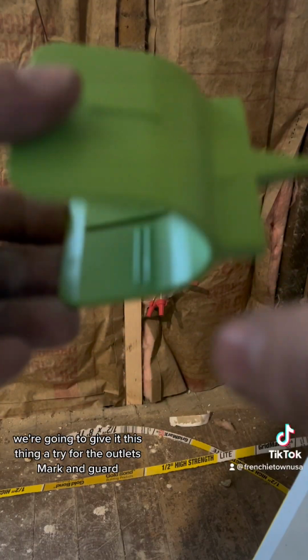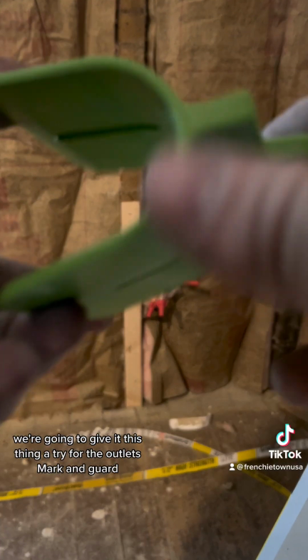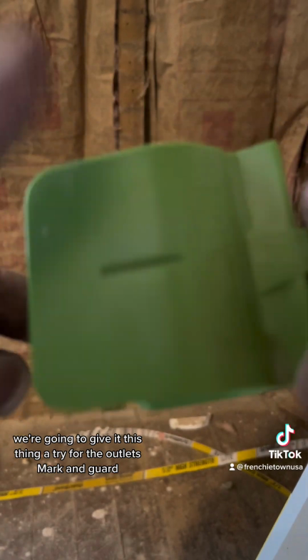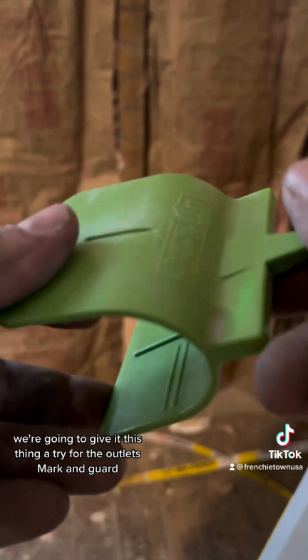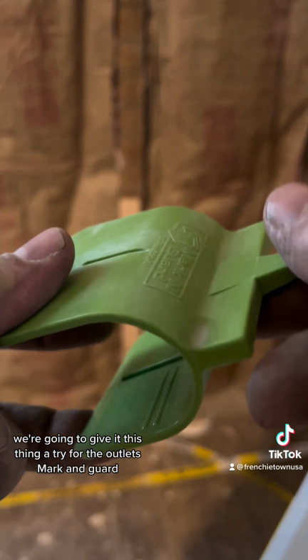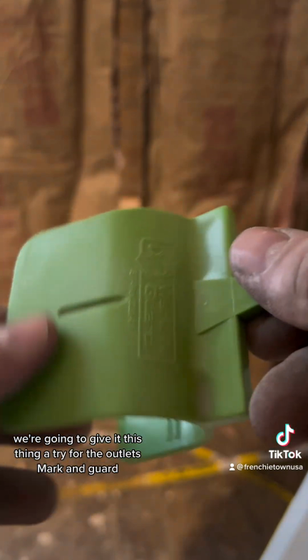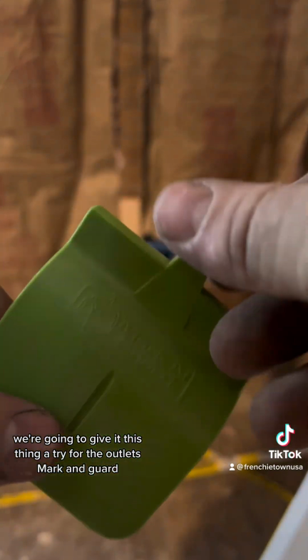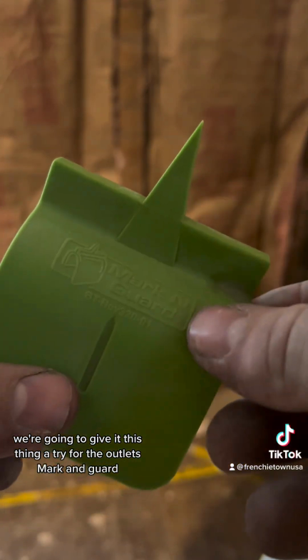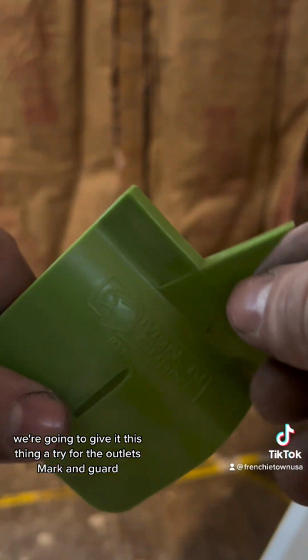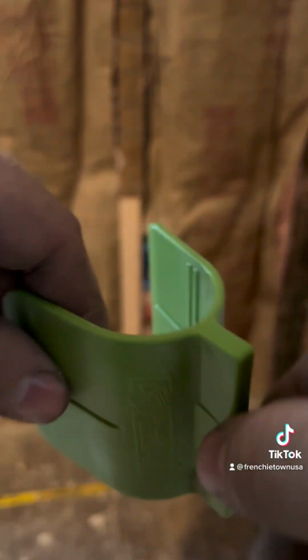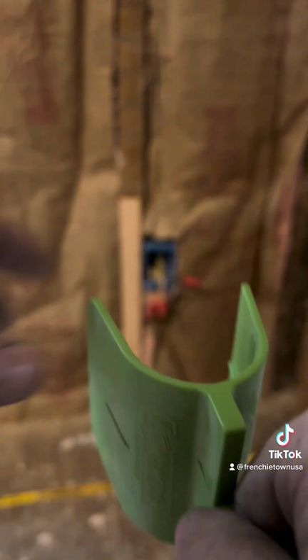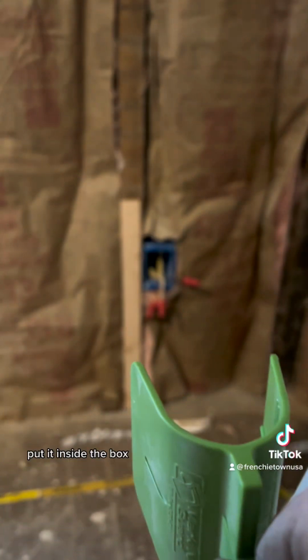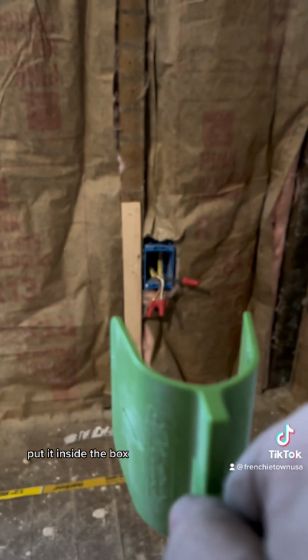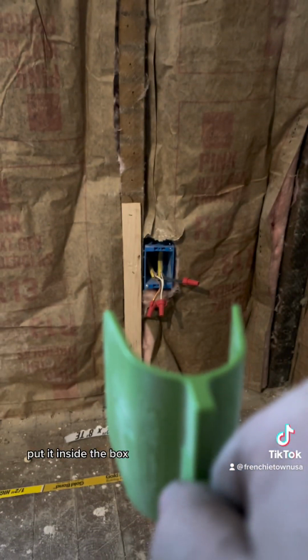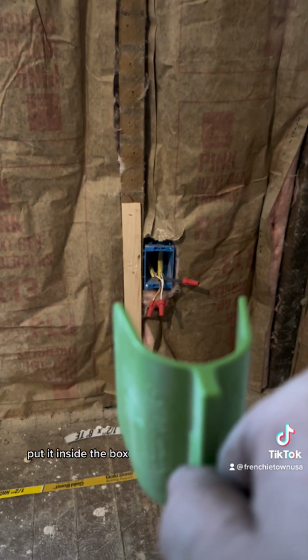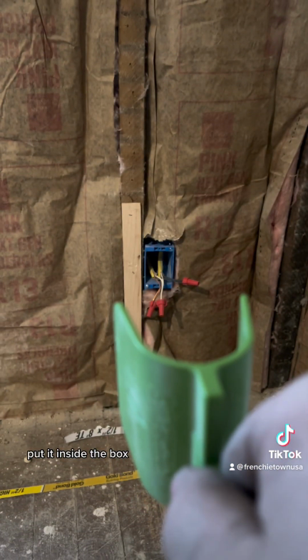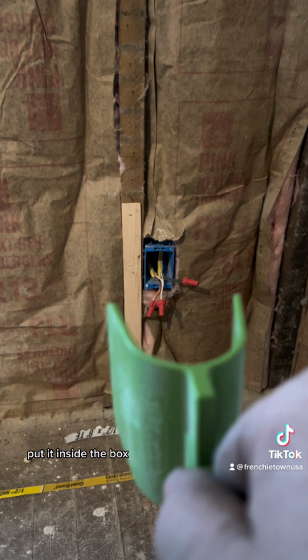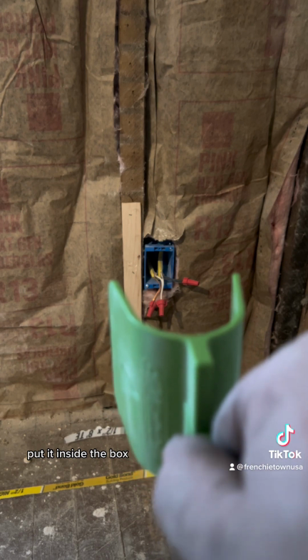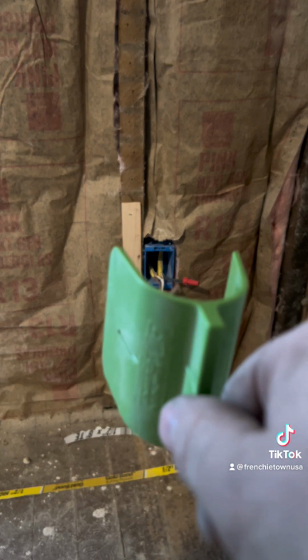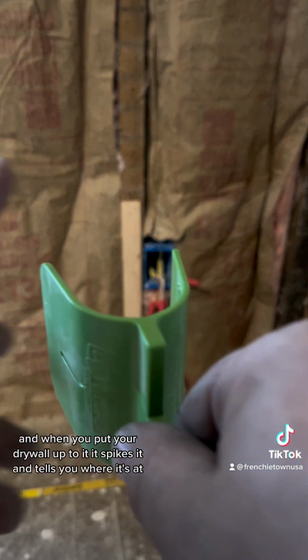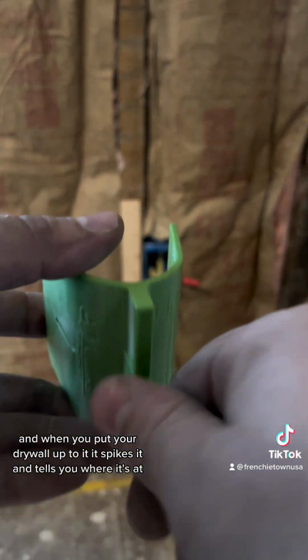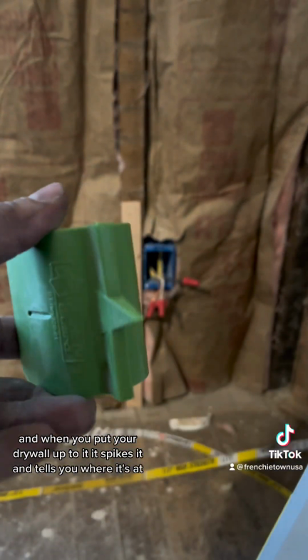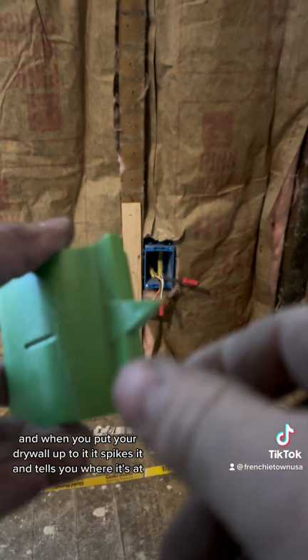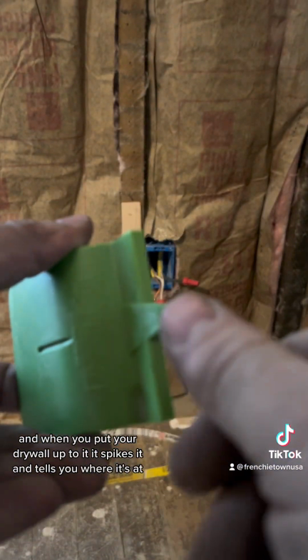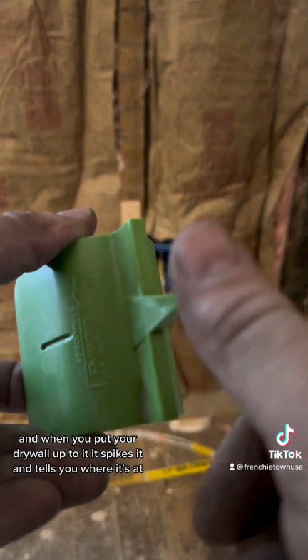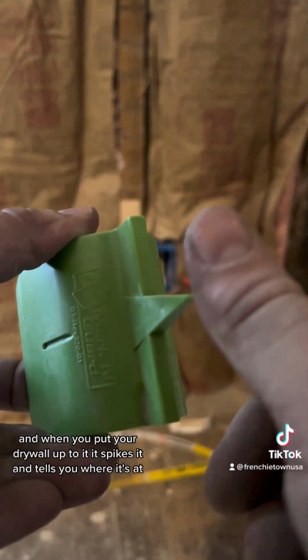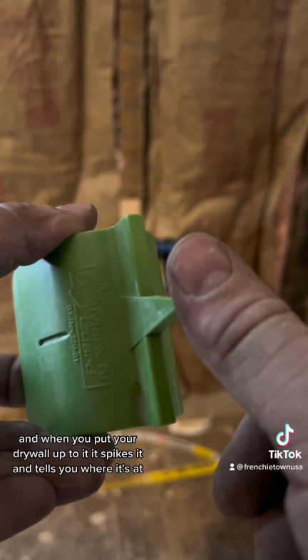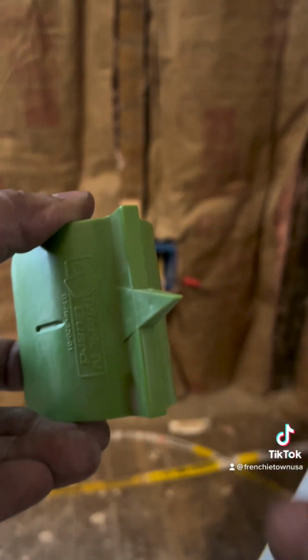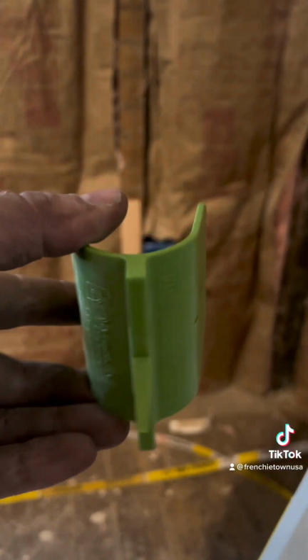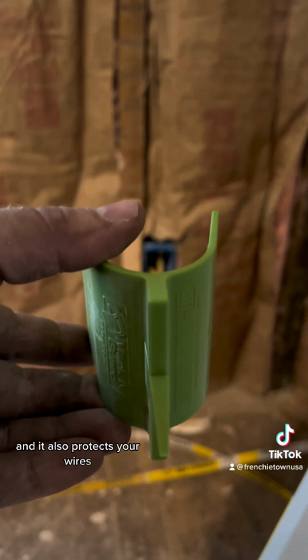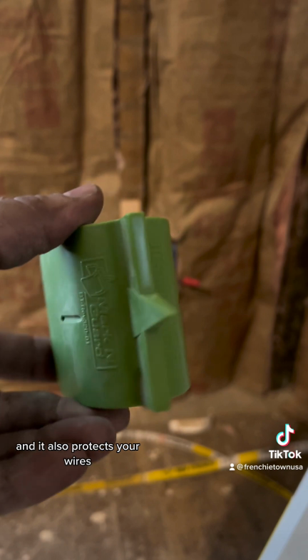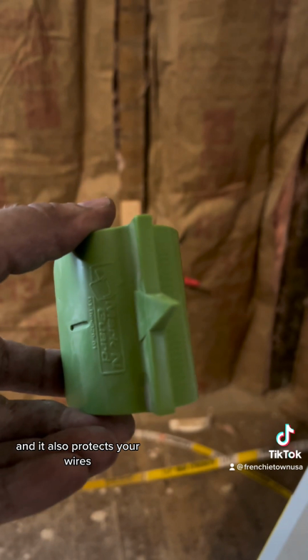We're going to give this marking guard a try for the outlets. Put it inside the box and when you put your drywall up to it, it spikes it and tells you where it's at. And it also protects your wires.